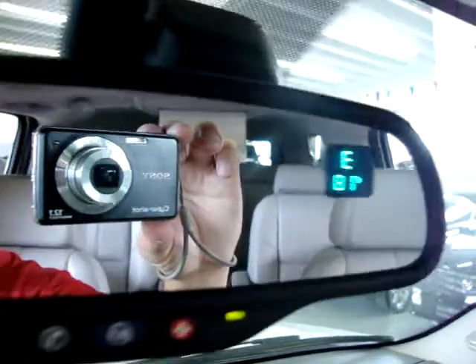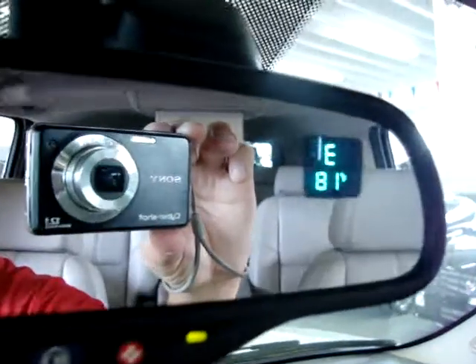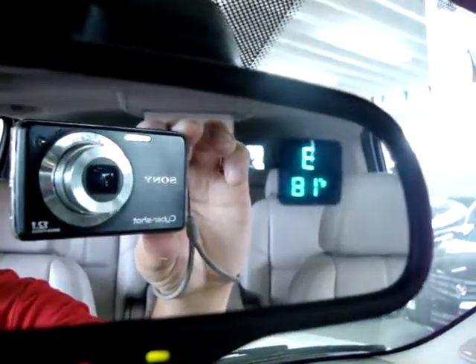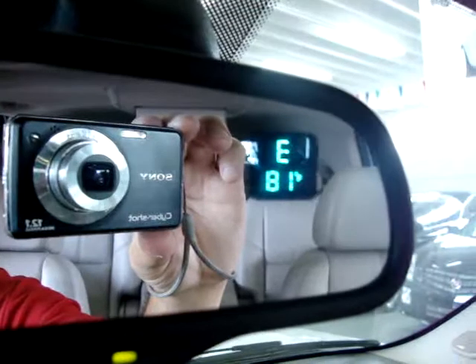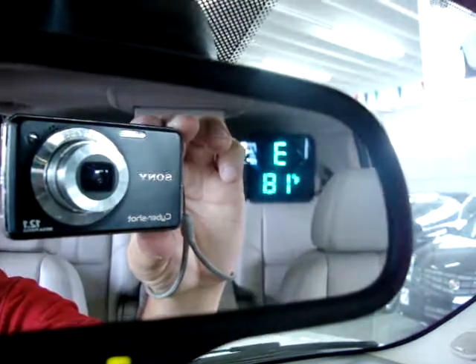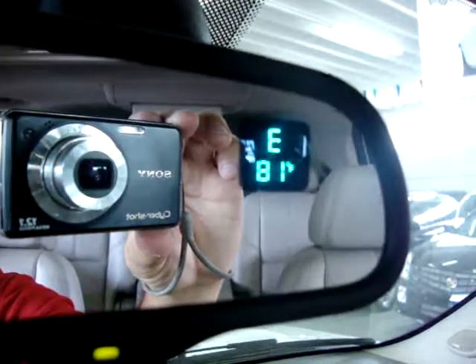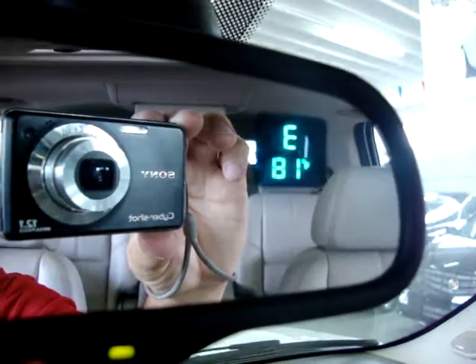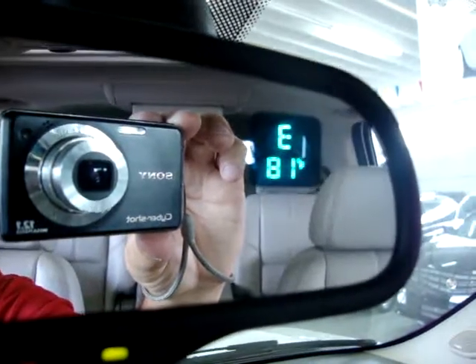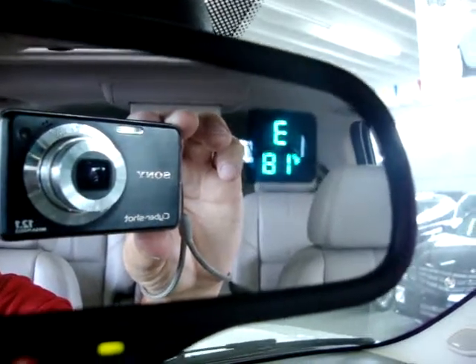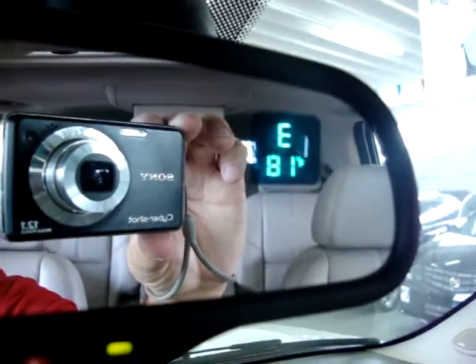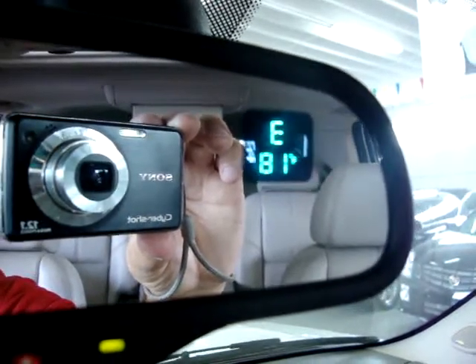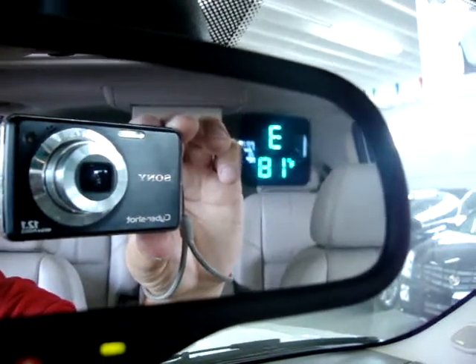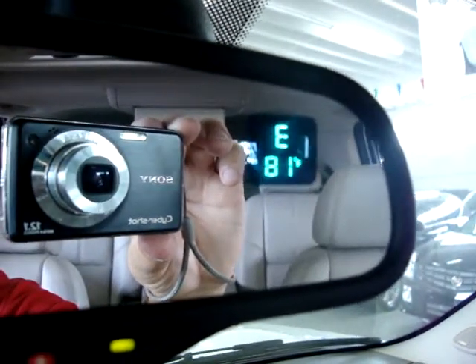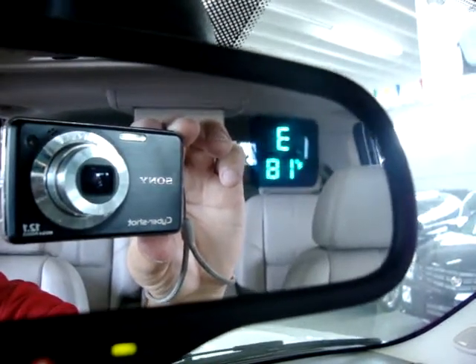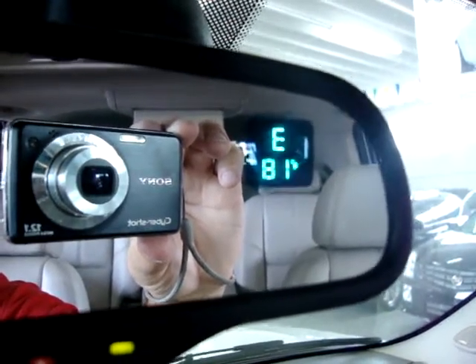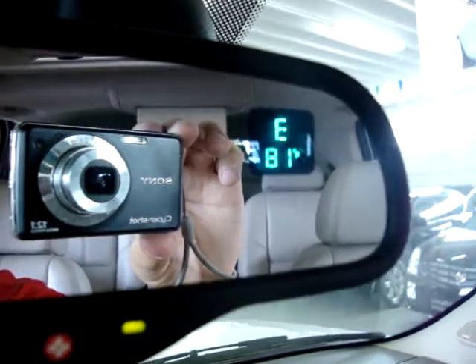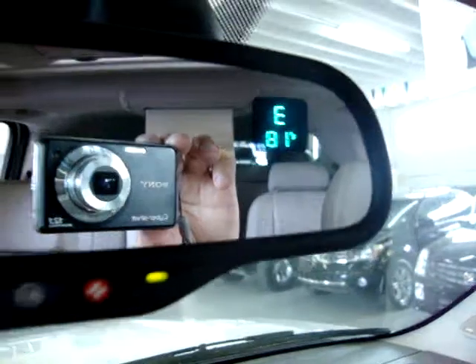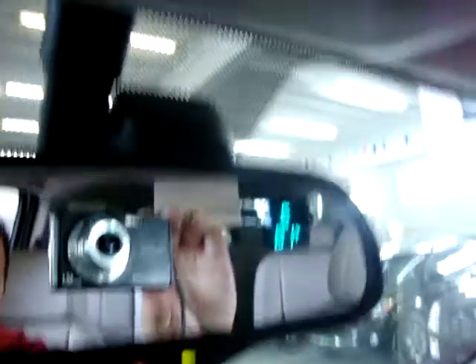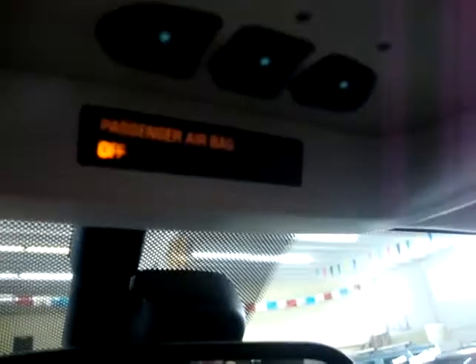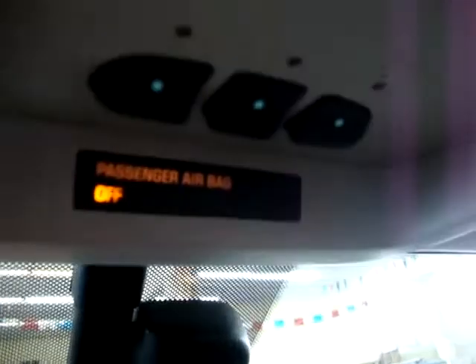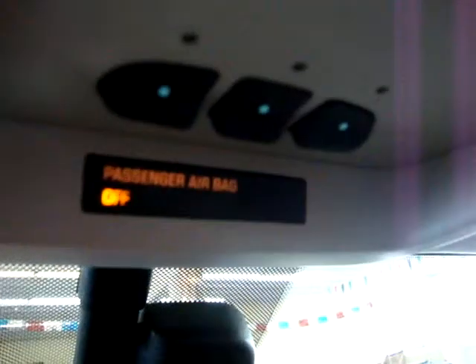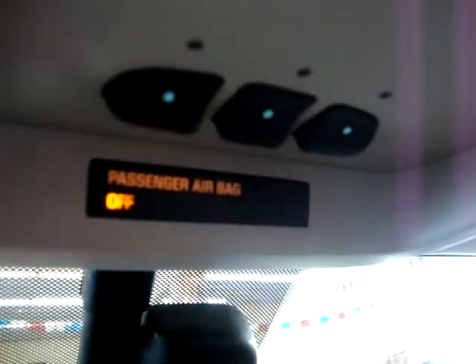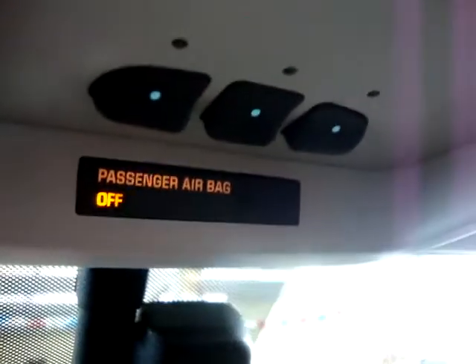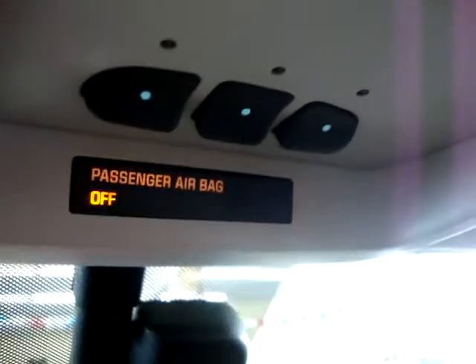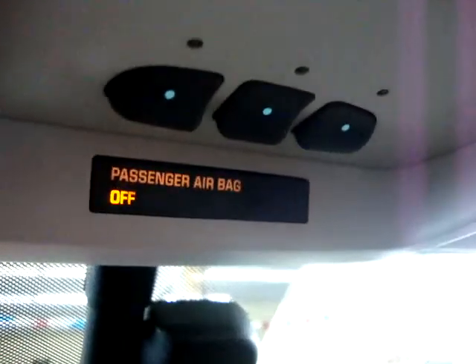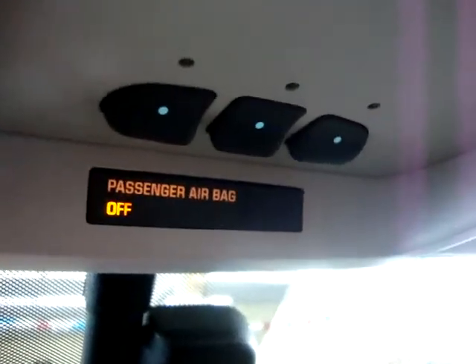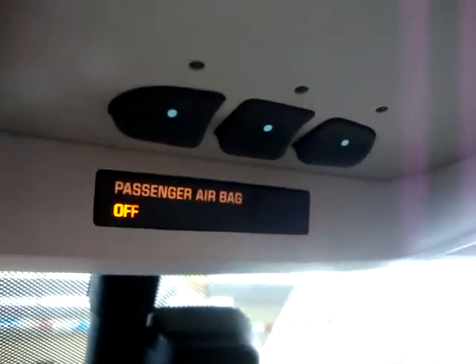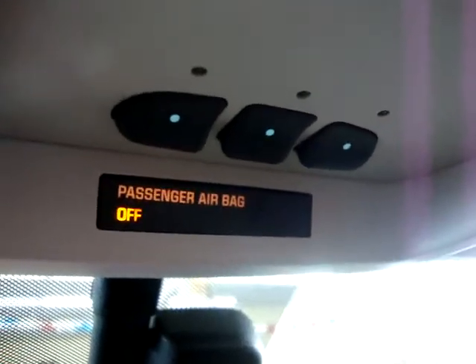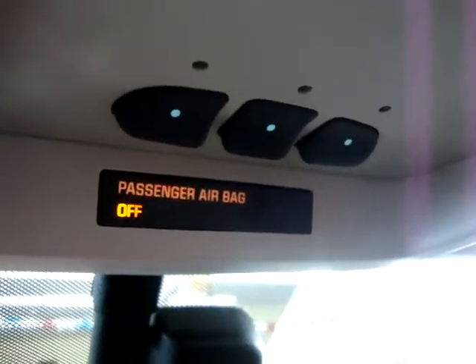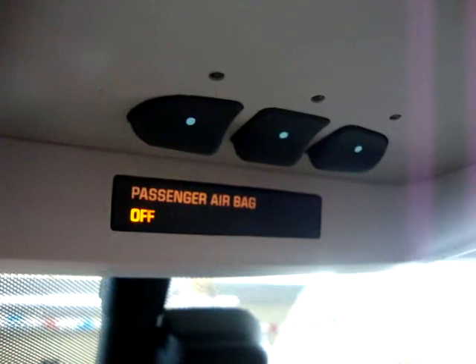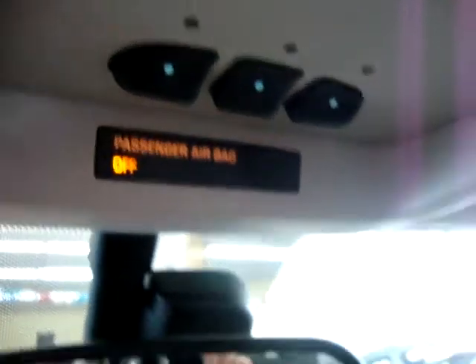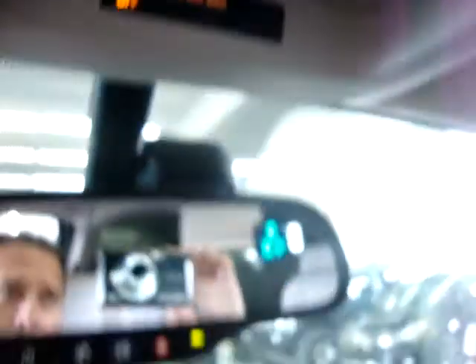Right here in the rearview mirror we have the OnStar system, compass, and temperature readout showing you the outside temperature as well as what direction you're heading. These three little buttons are your HomeLink — that's to program your garage door, your gate, or your building complex.